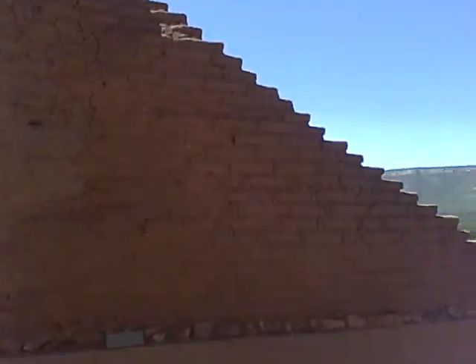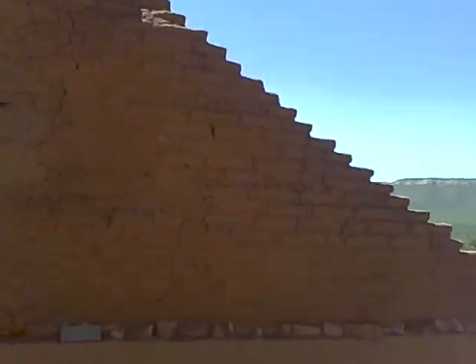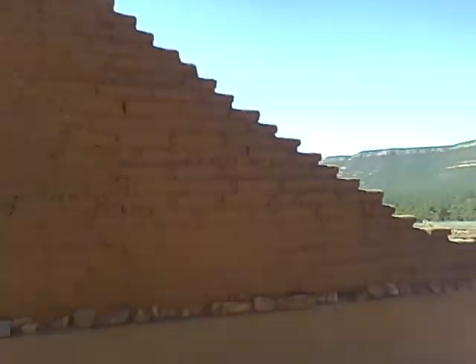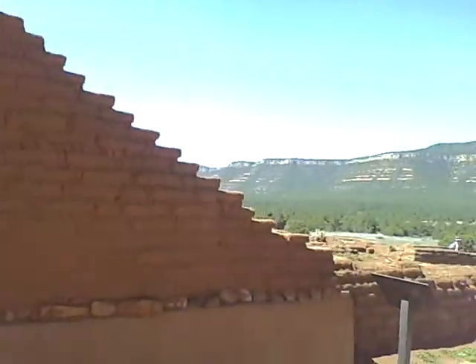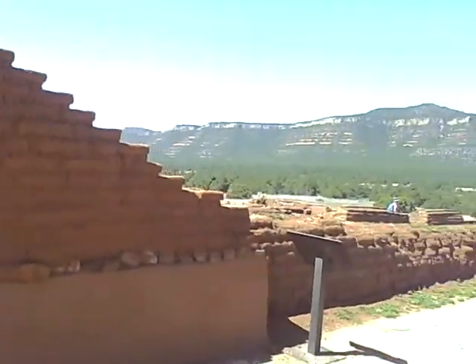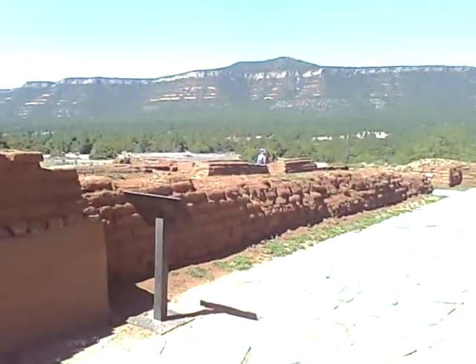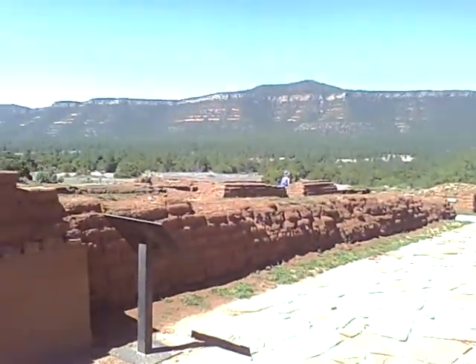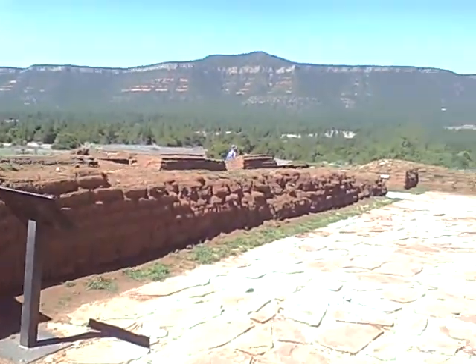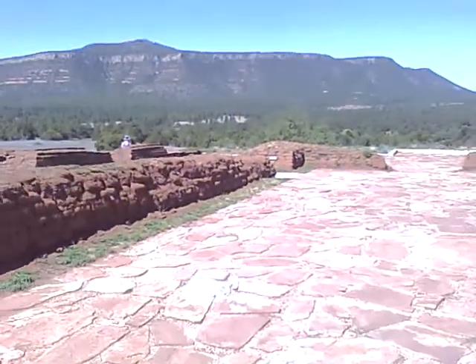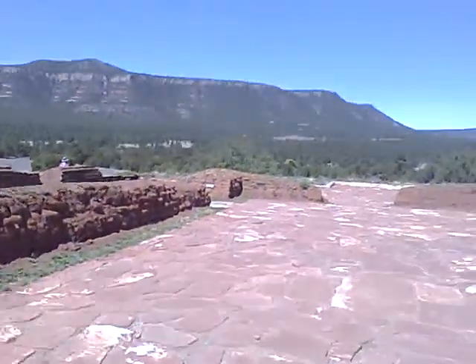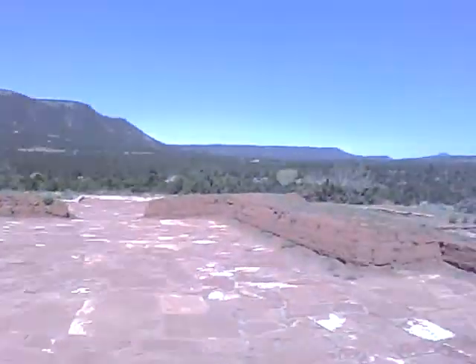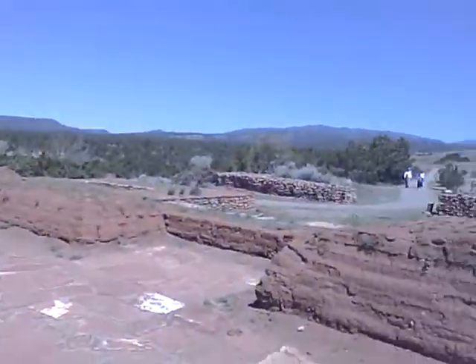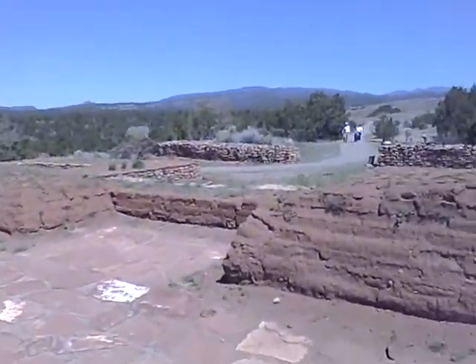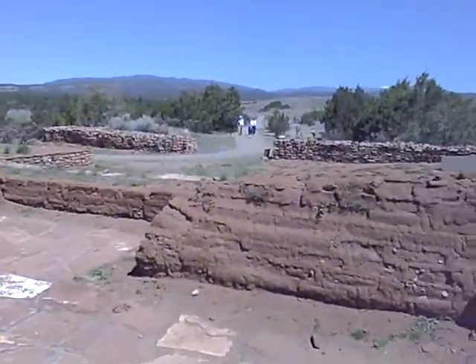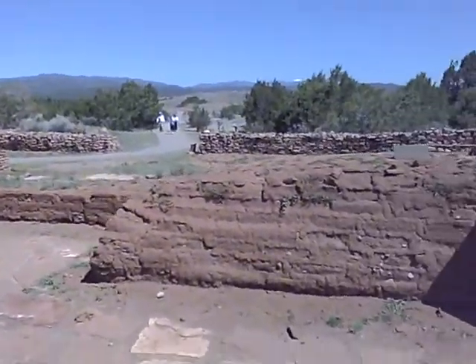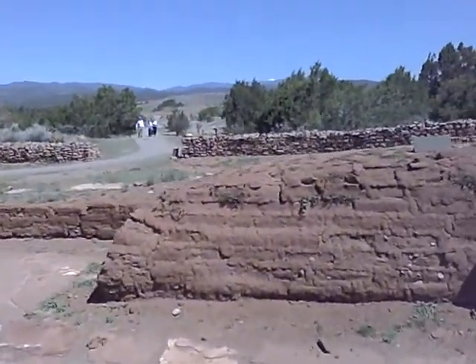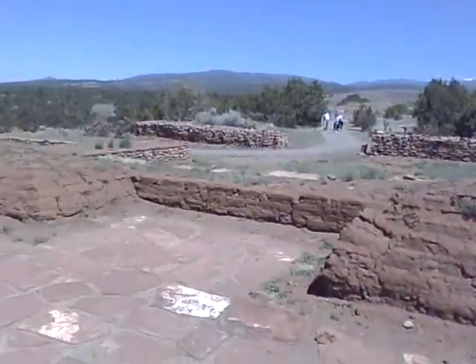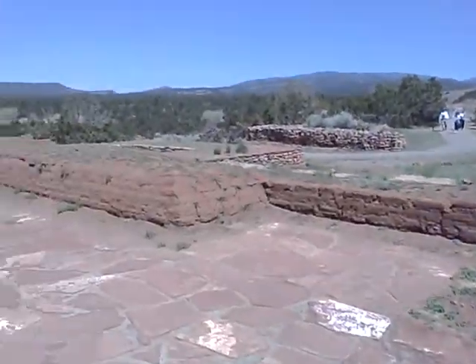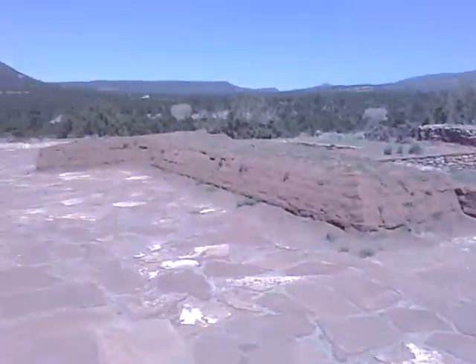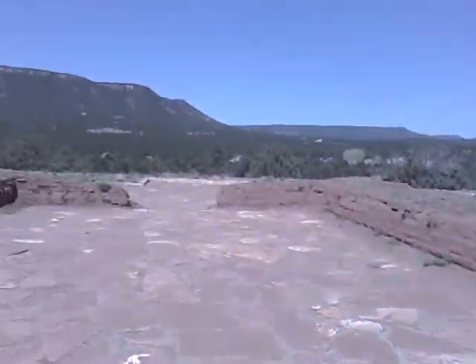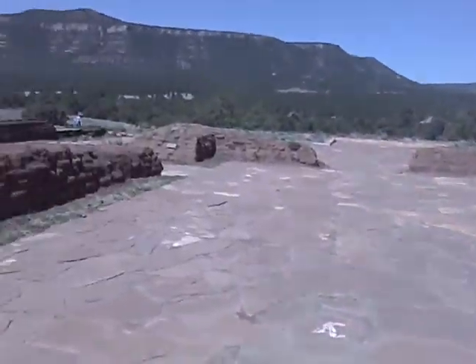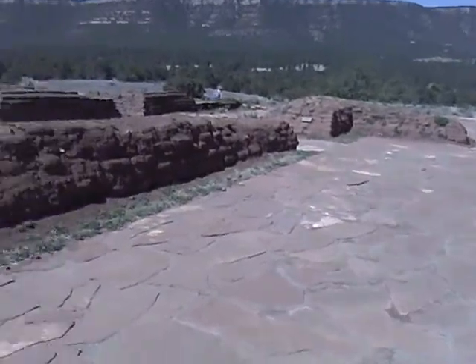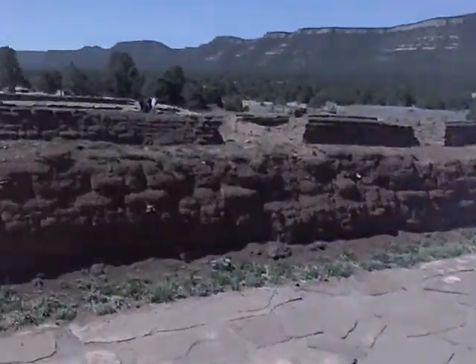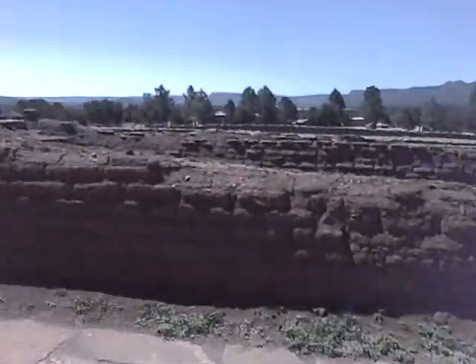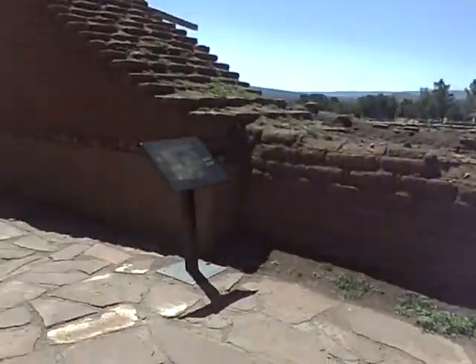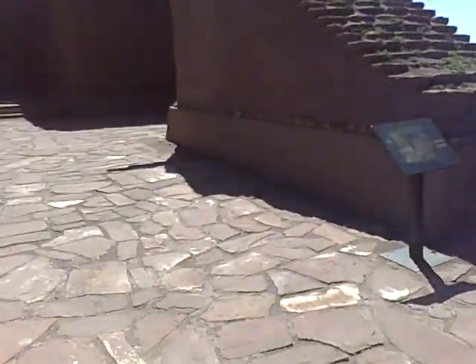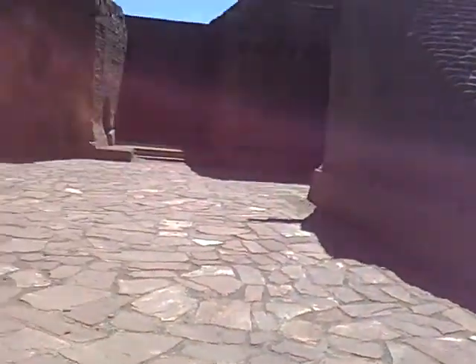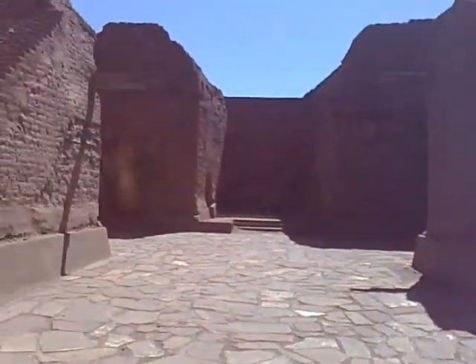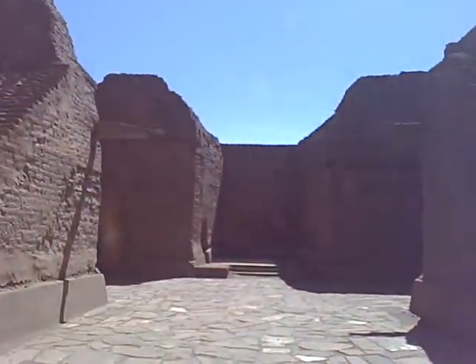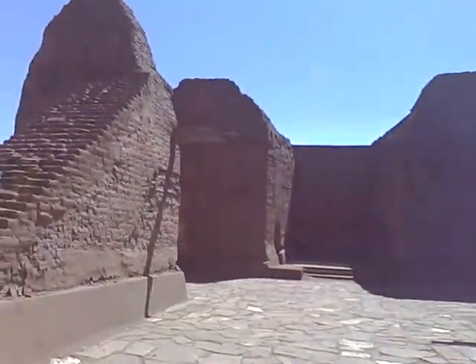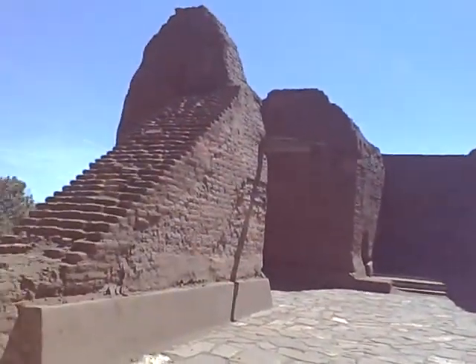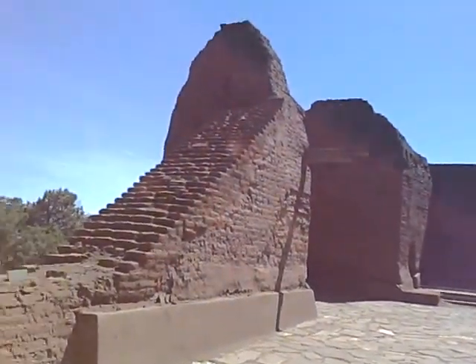Adobe bricks. They seem to be melting away. Here's another shot of the church here.